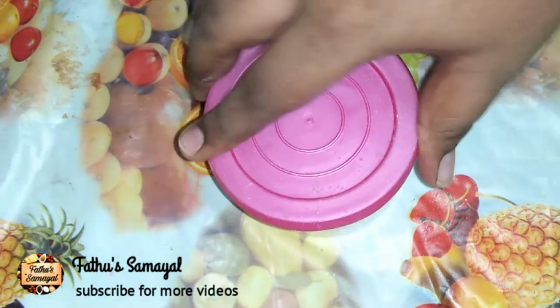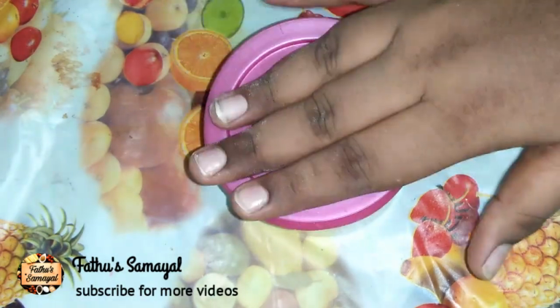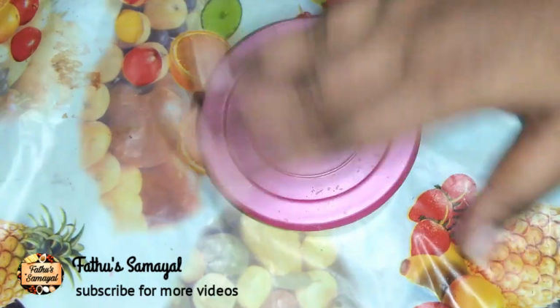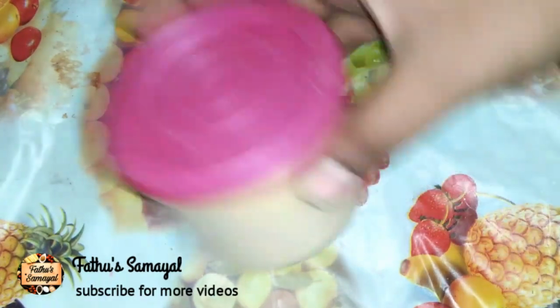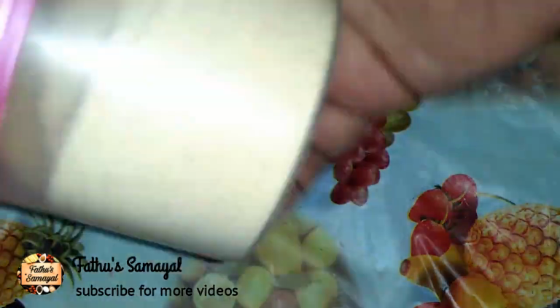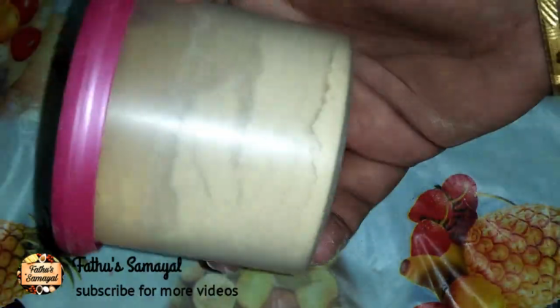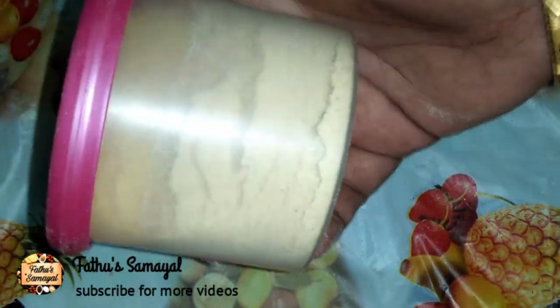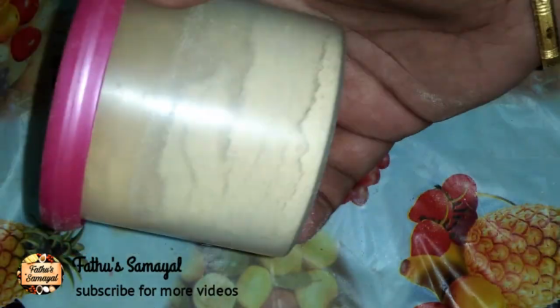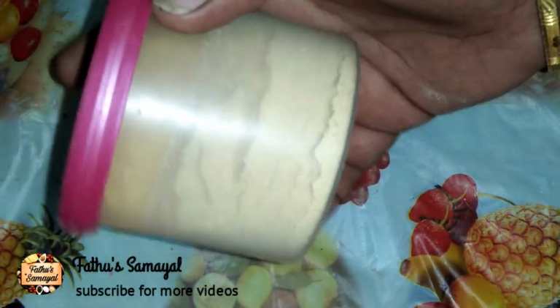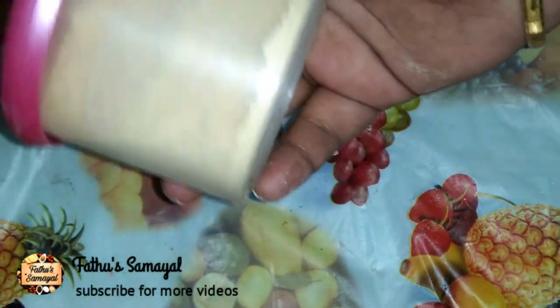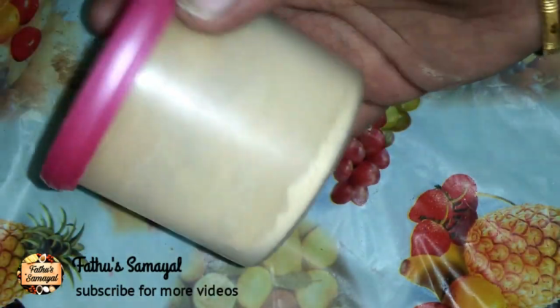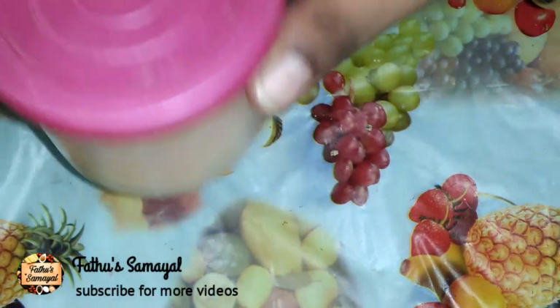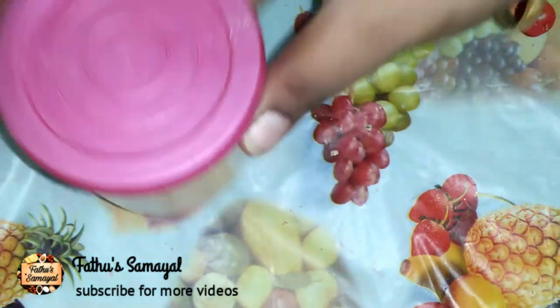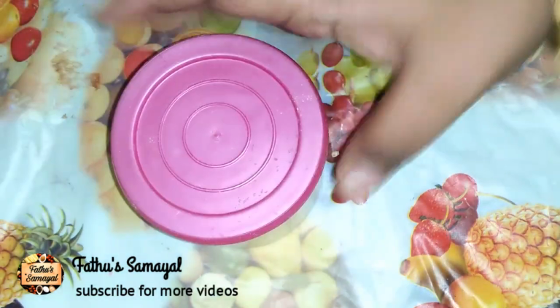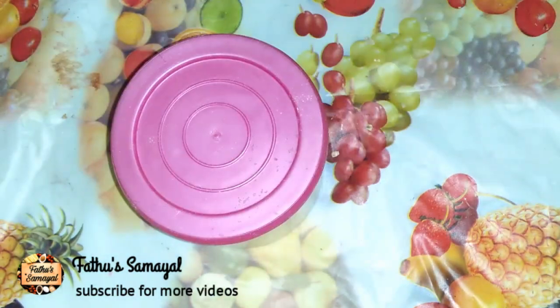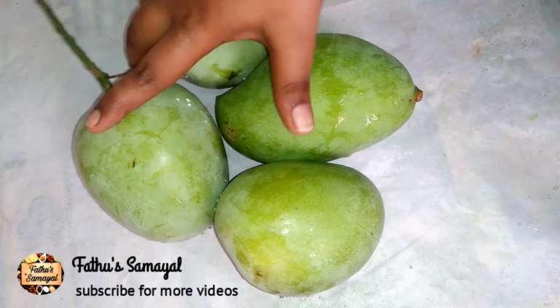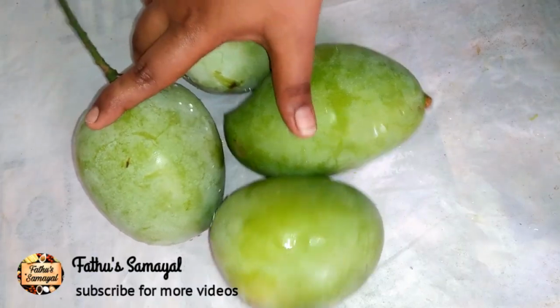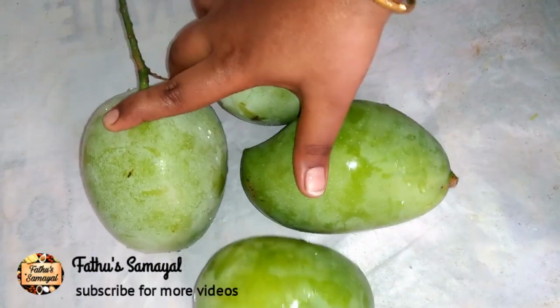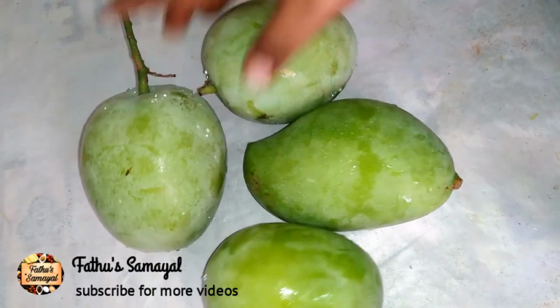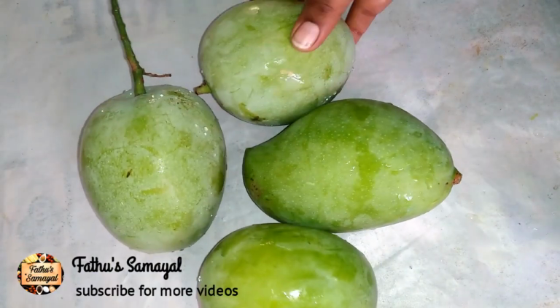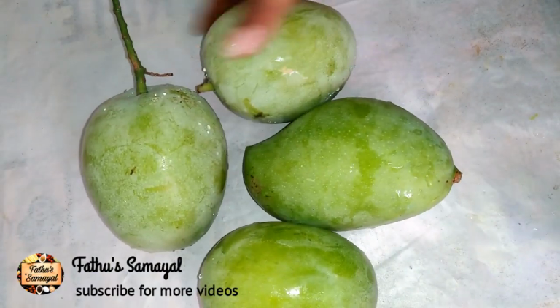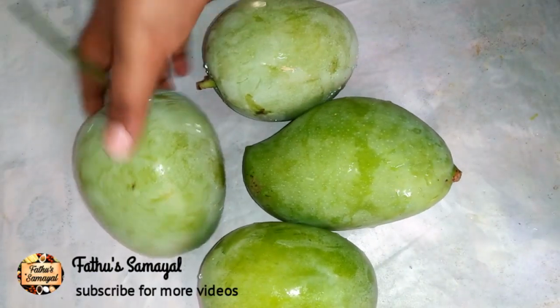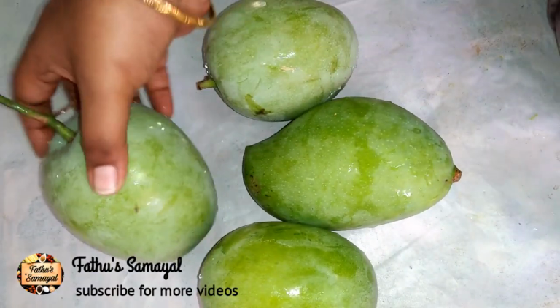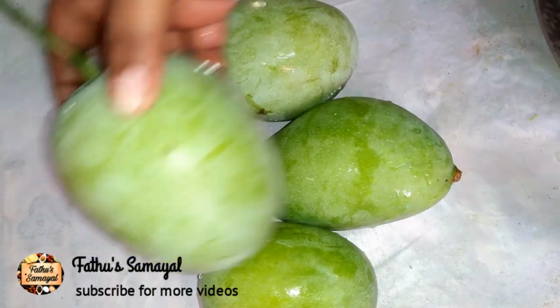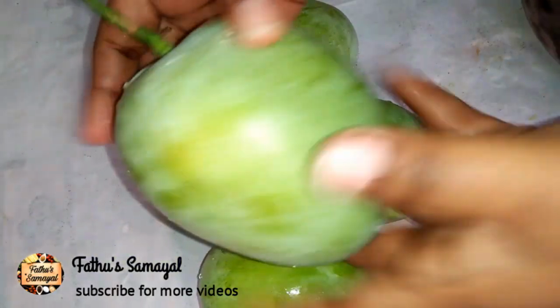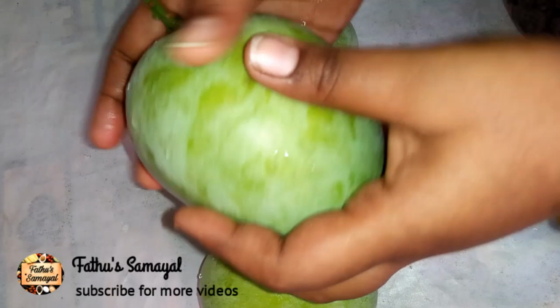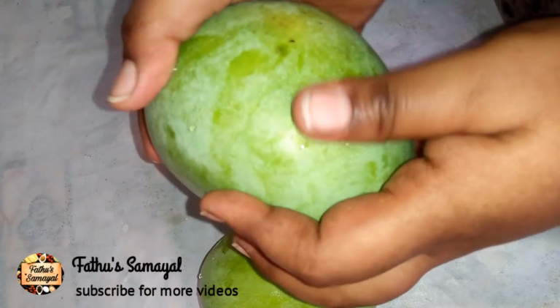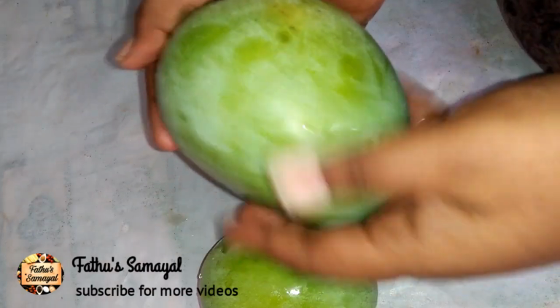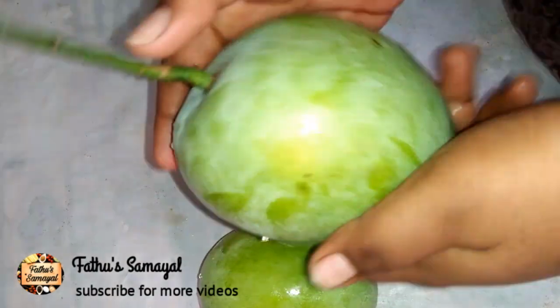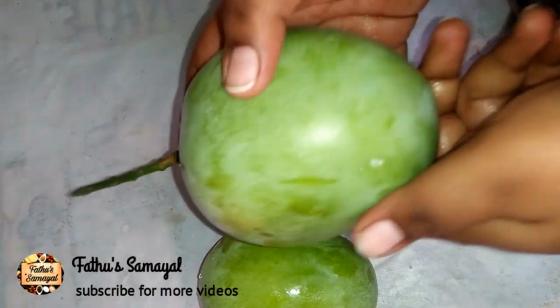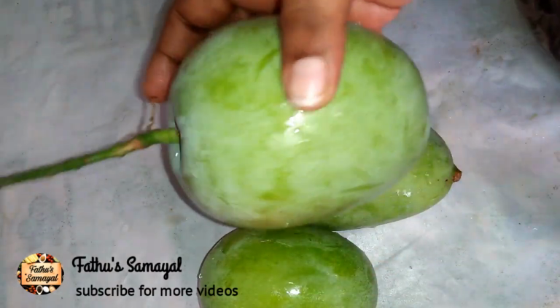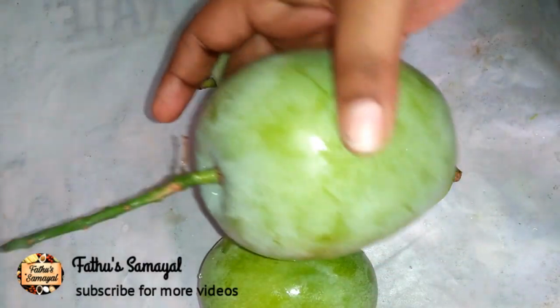If you like this recipe, subscribe to our channel. Now, we have 4 mangoes. You can use the Amcho Powder.